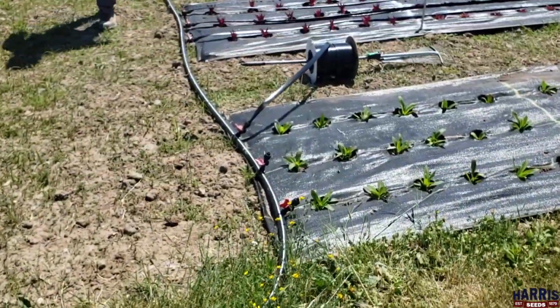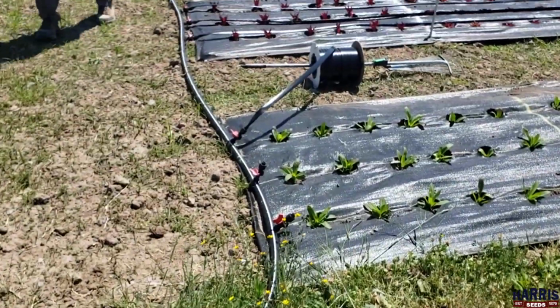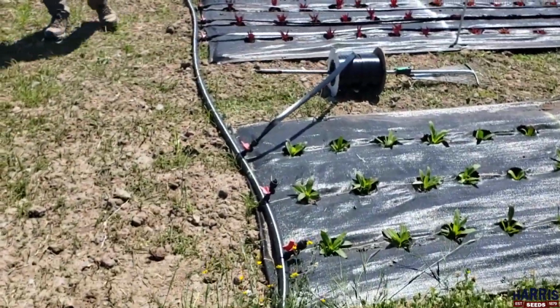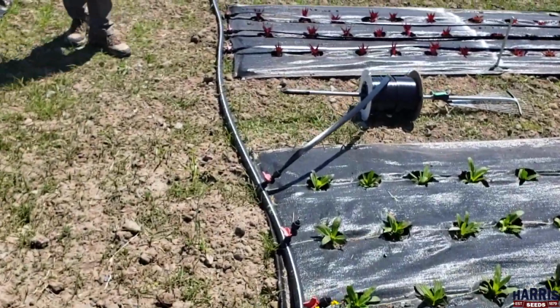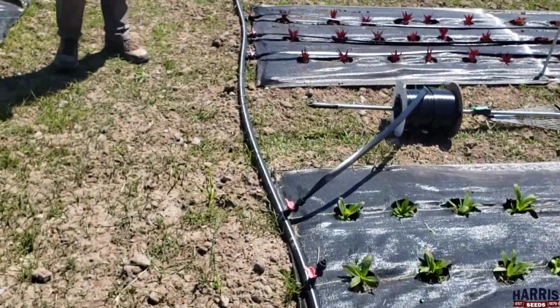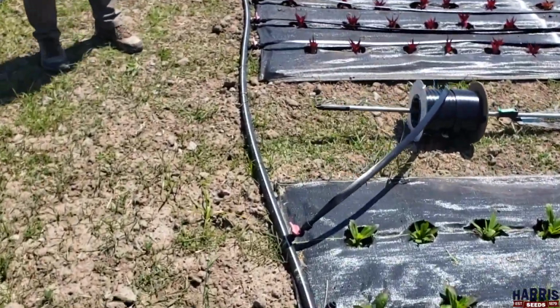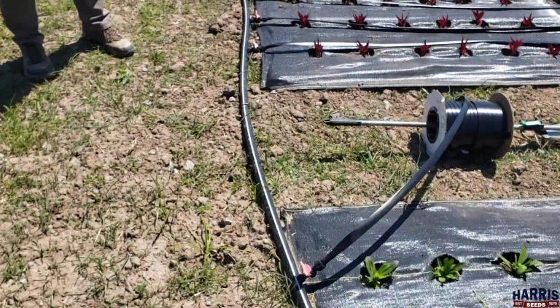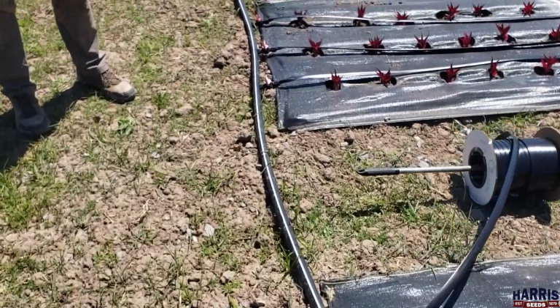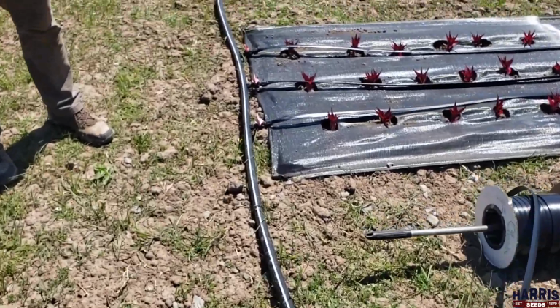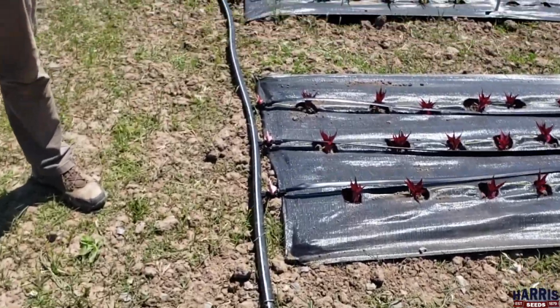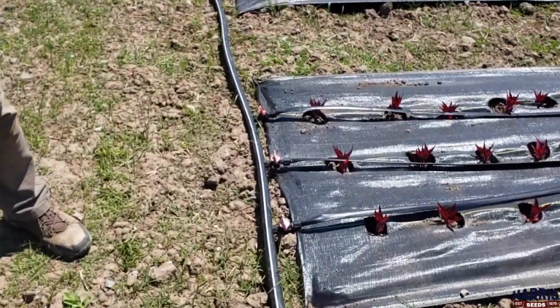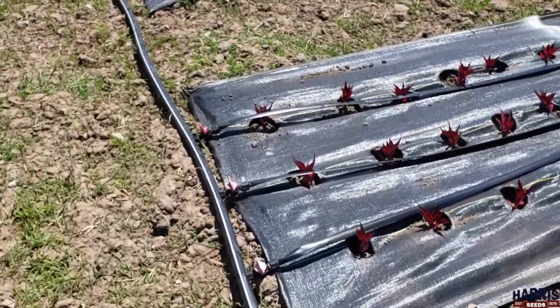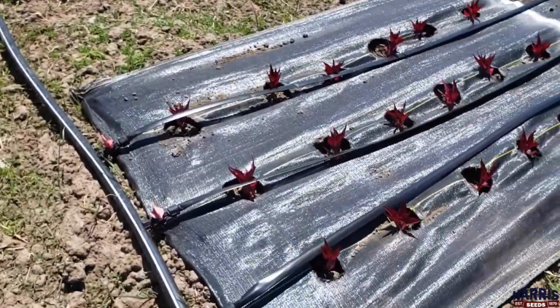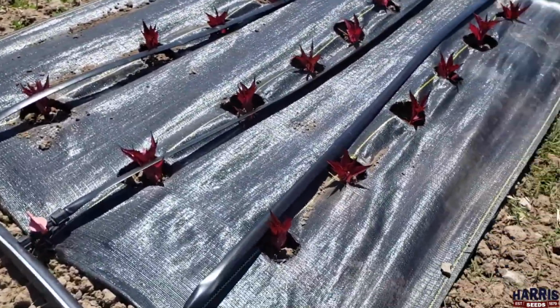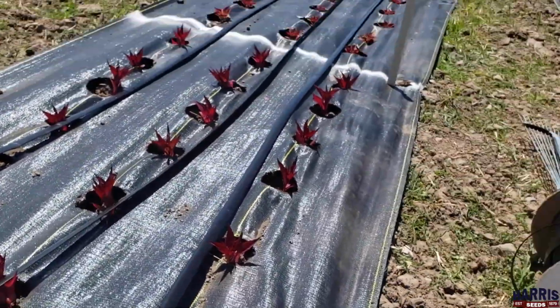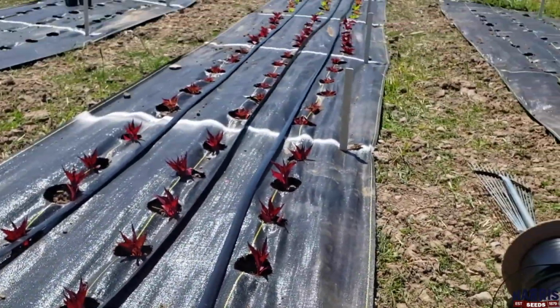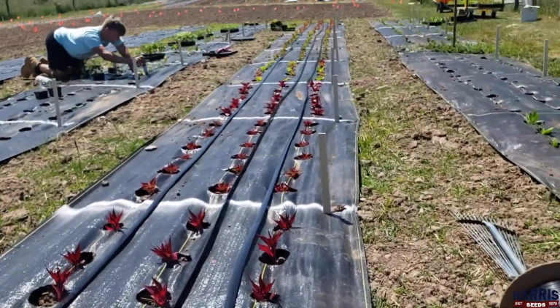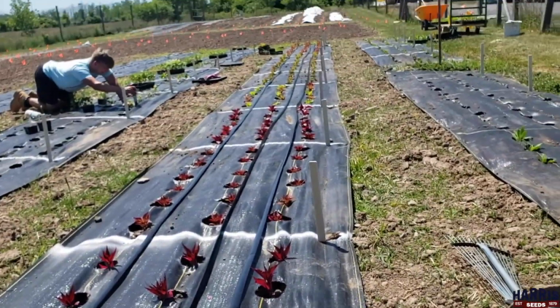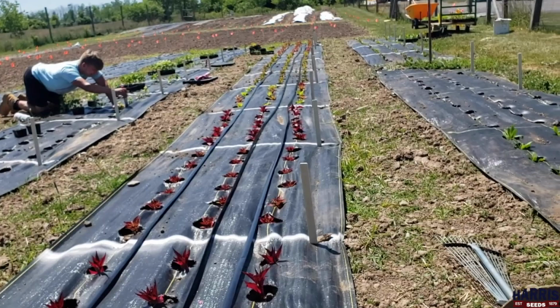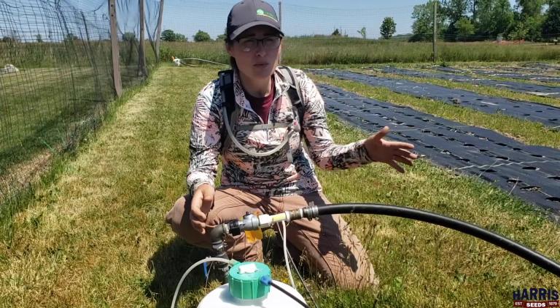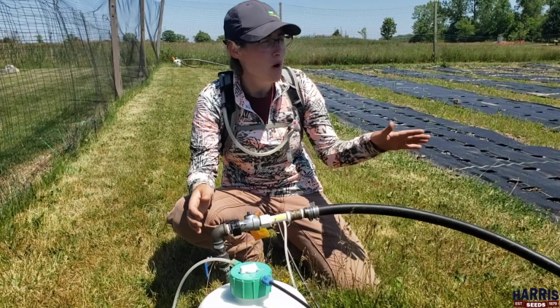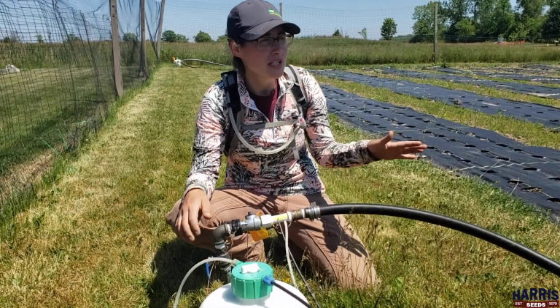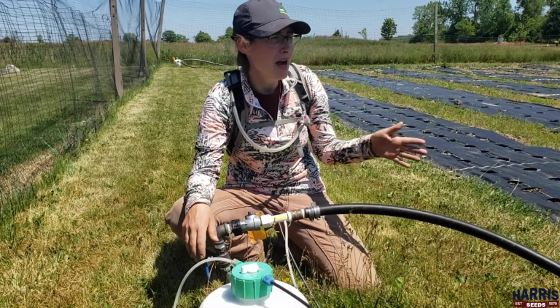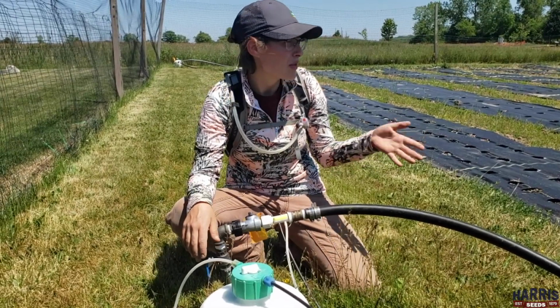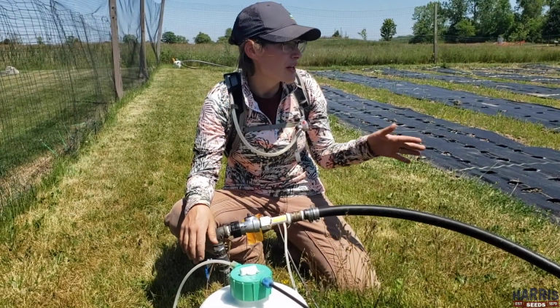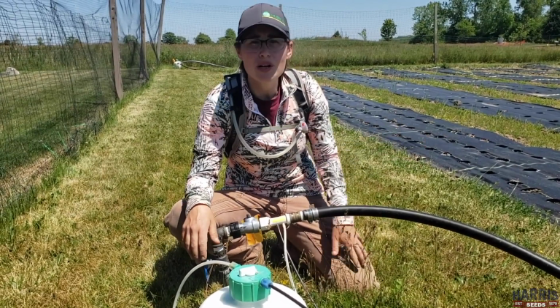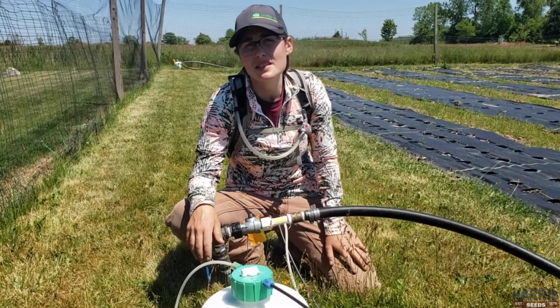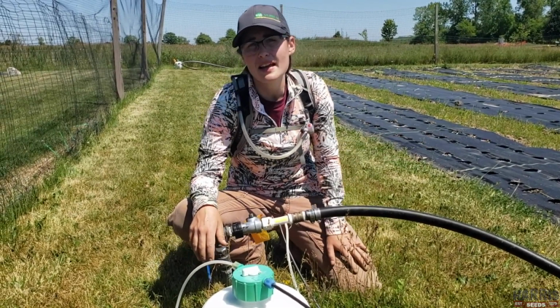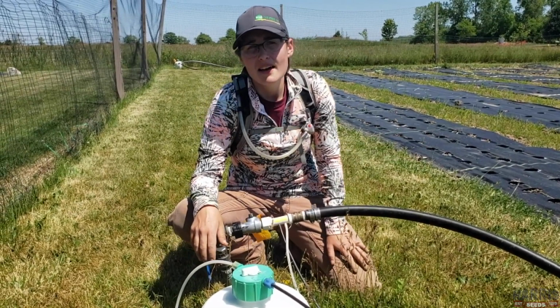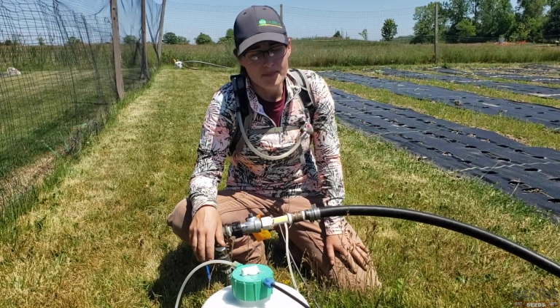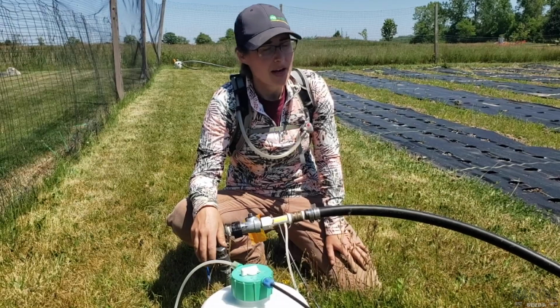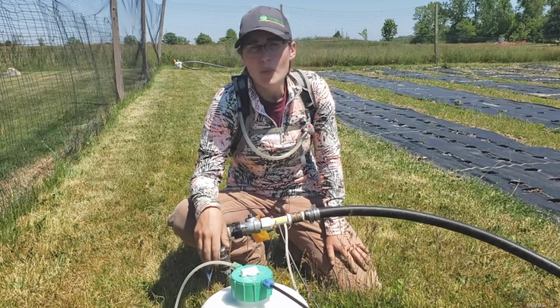We're going to put a timer on here so that this will all happen automatically and we don't need to mess with it every day. The timer just sets and goes, and we'll water these for about 30 to 40 minutes a day depending on the weather.